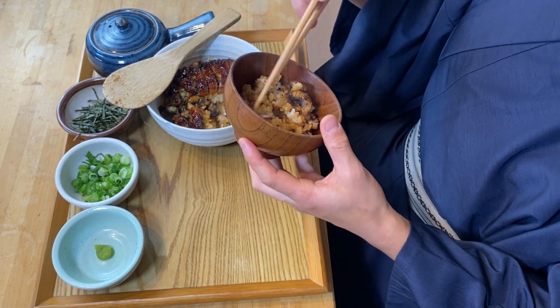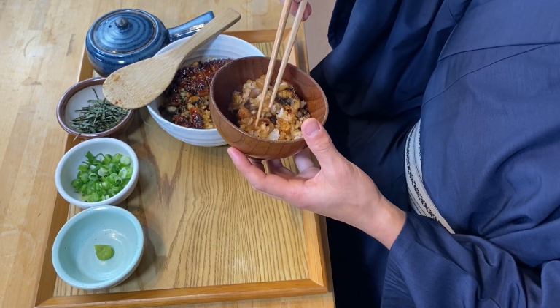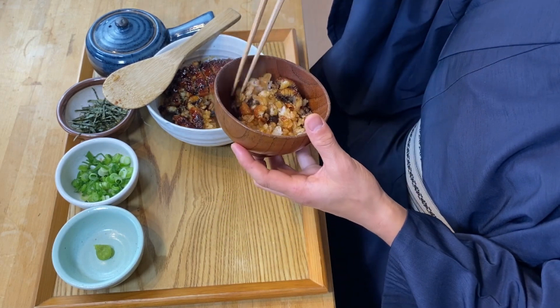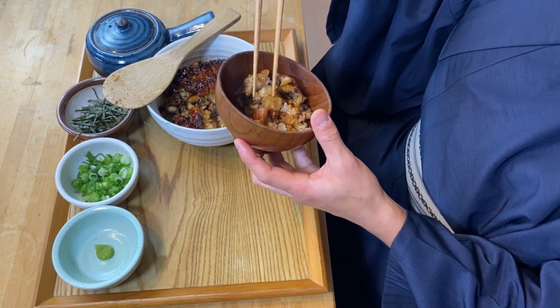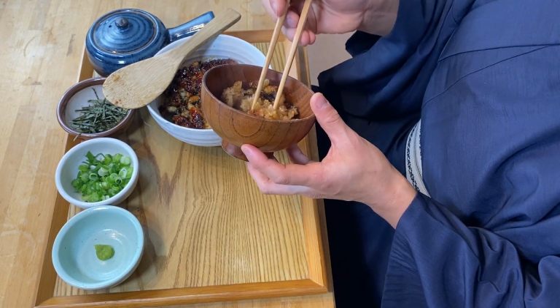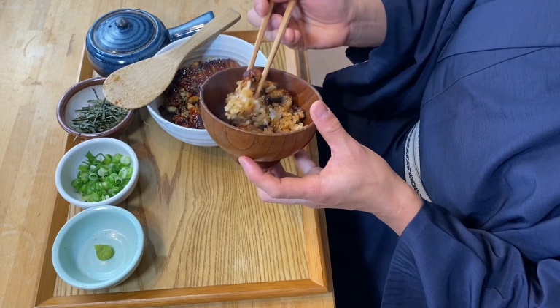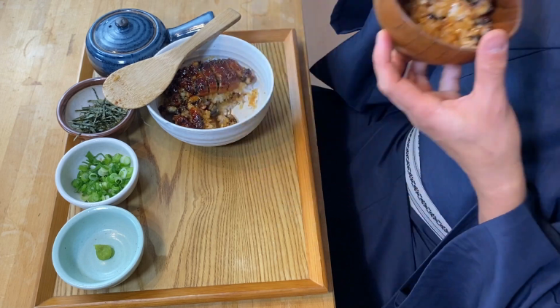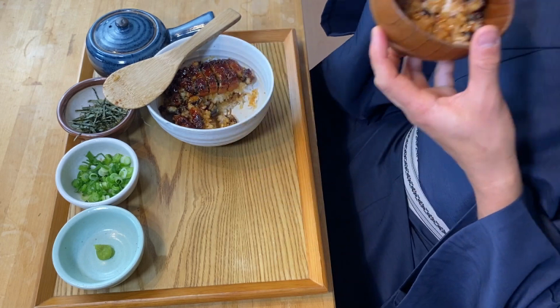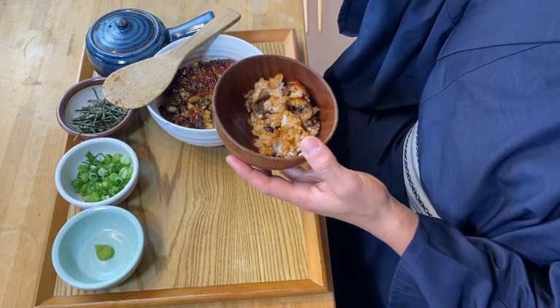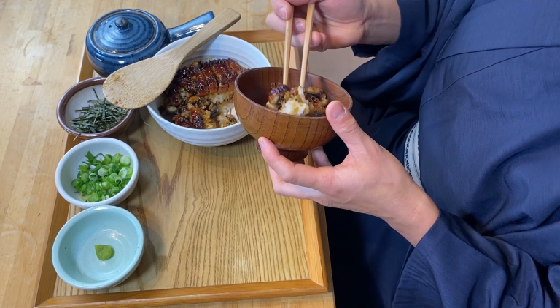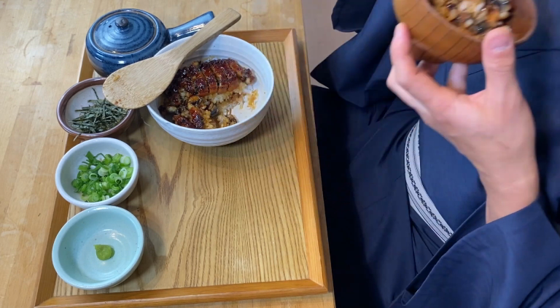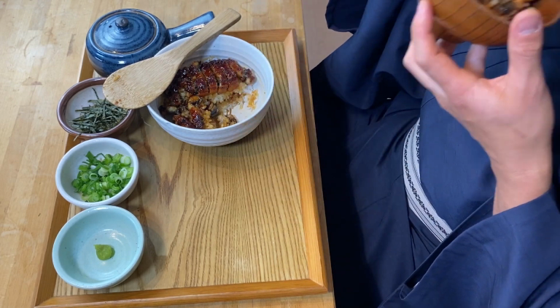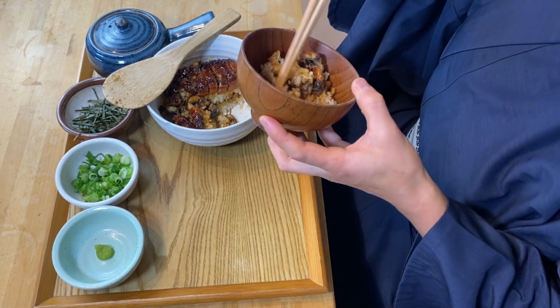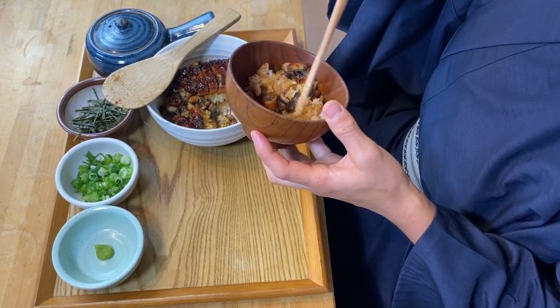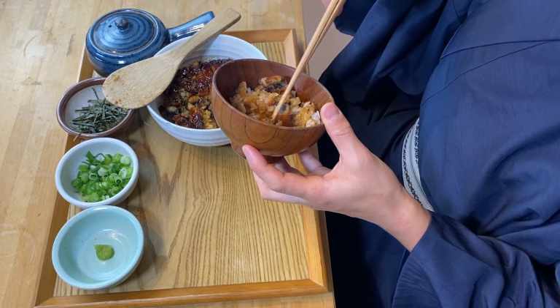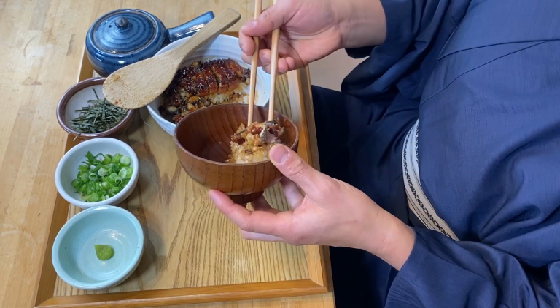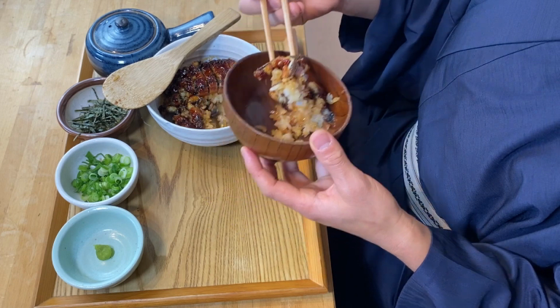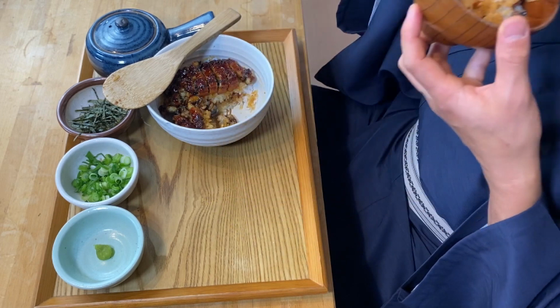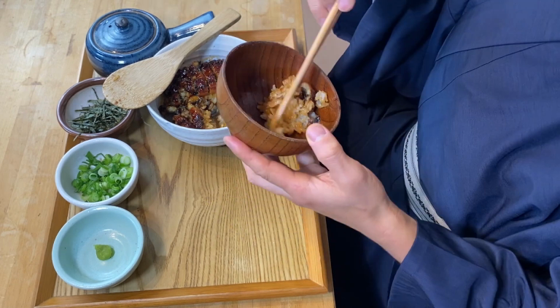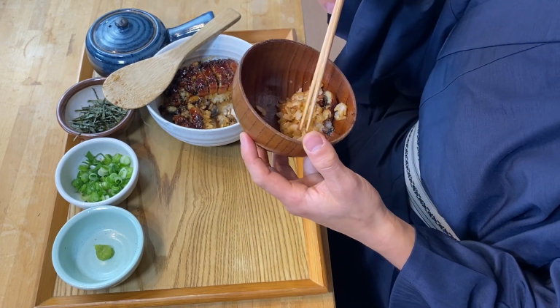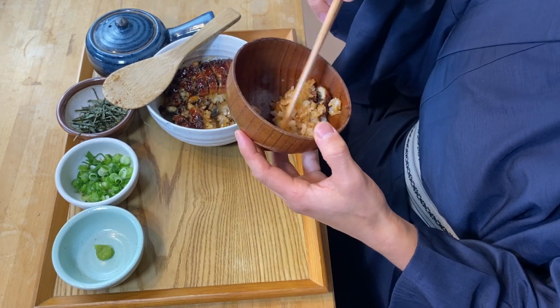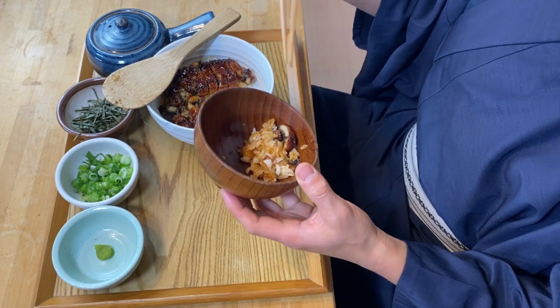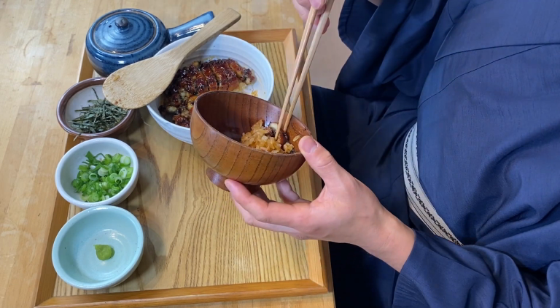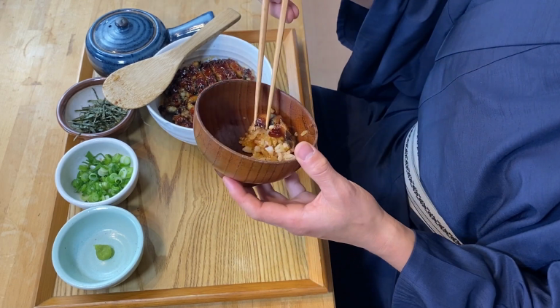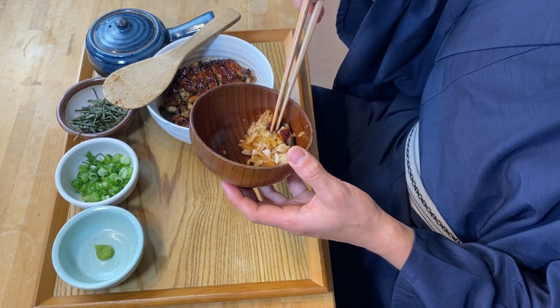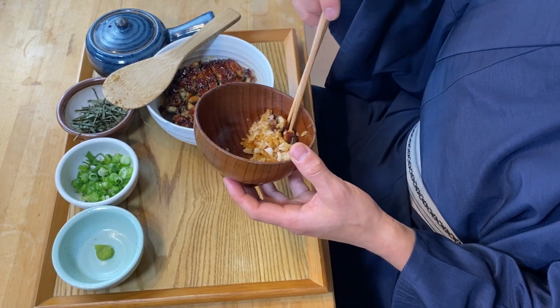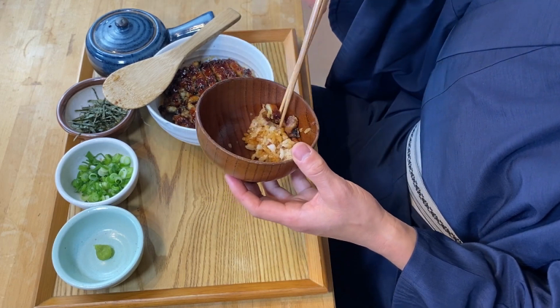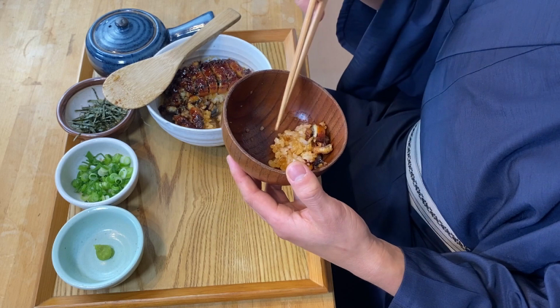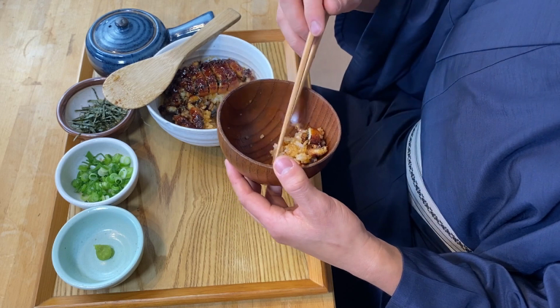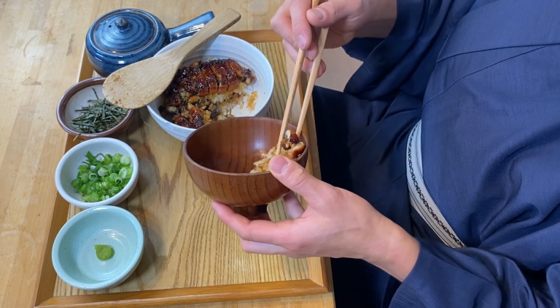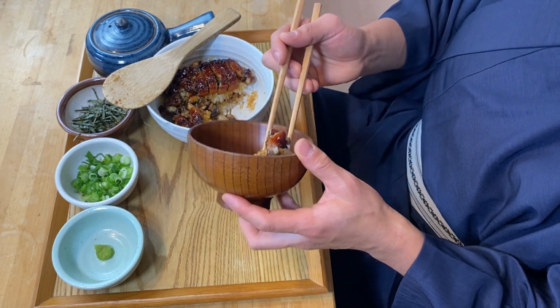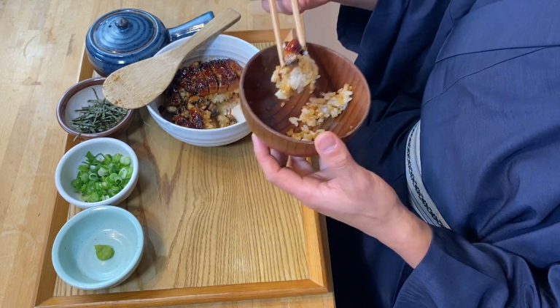Oh, this unagi is just so amazing — so soft and so juicy. And this tare is just so amazing to go with unagi.